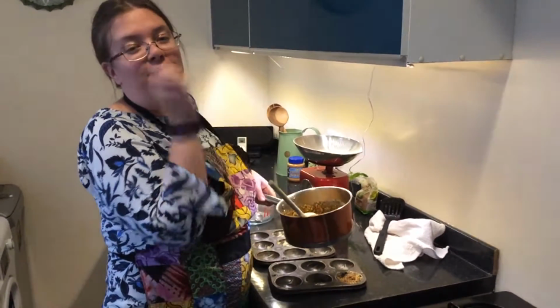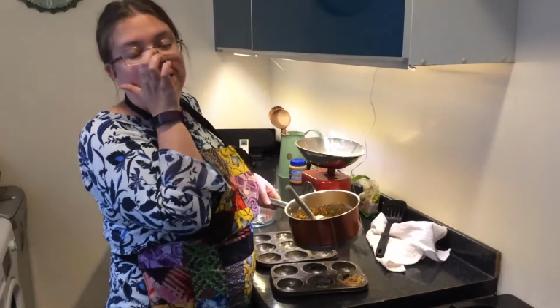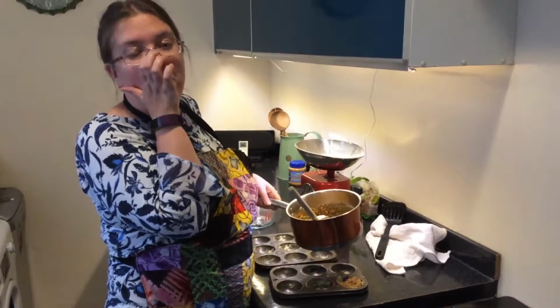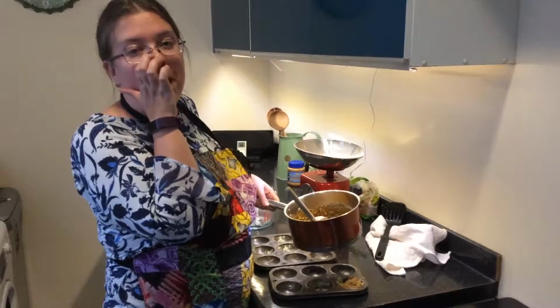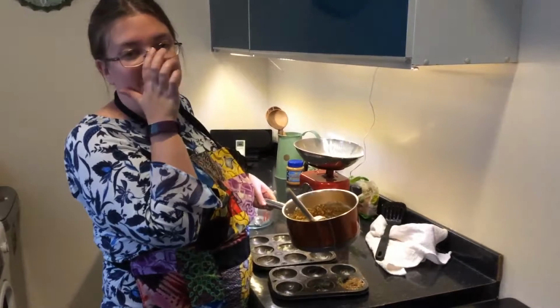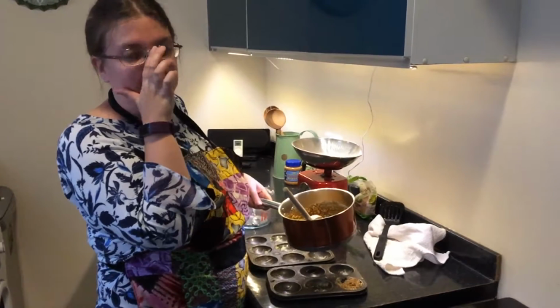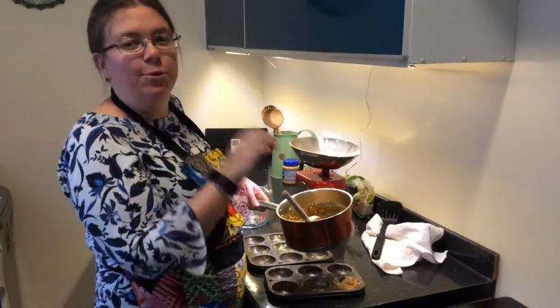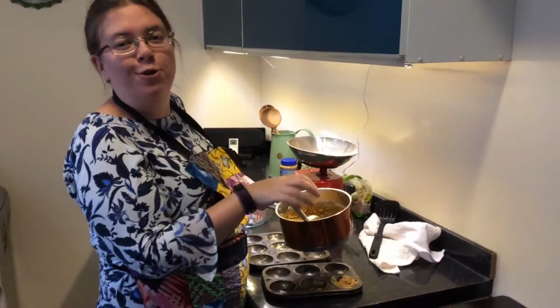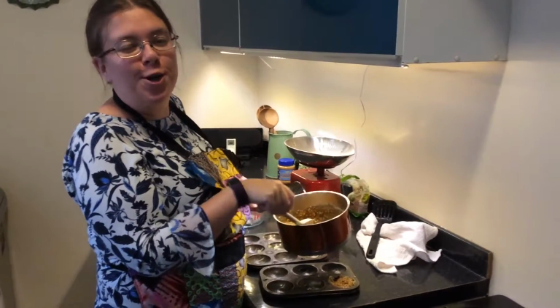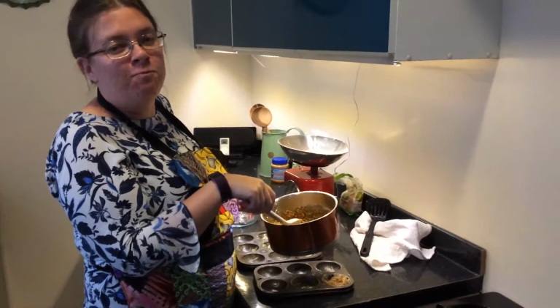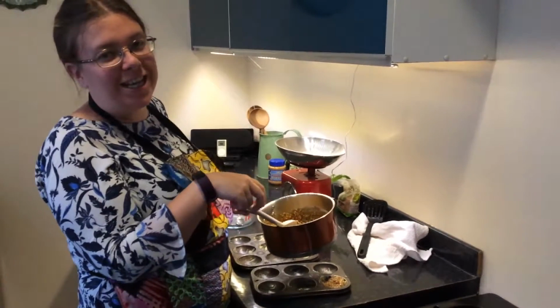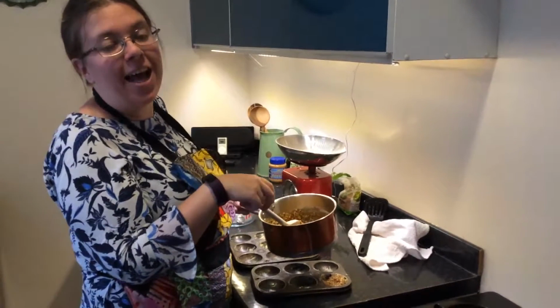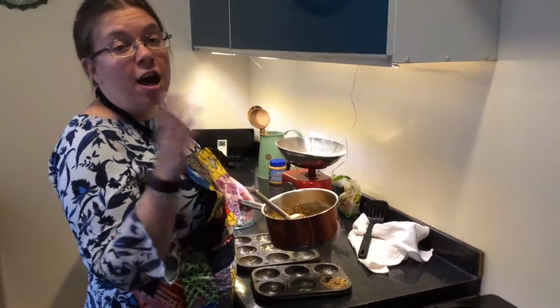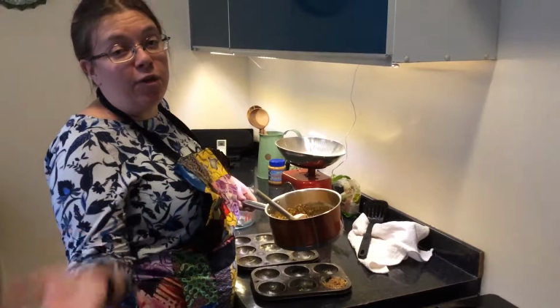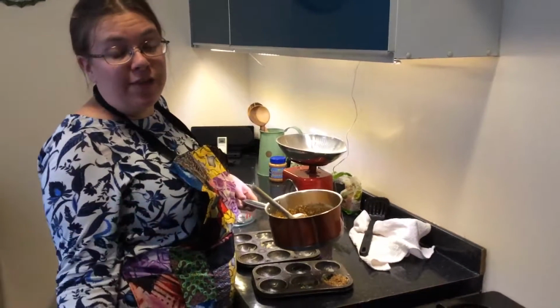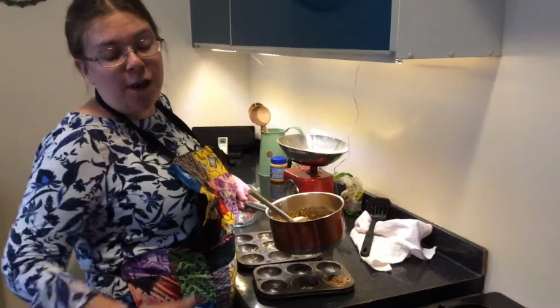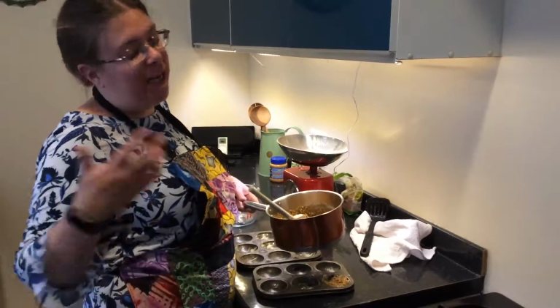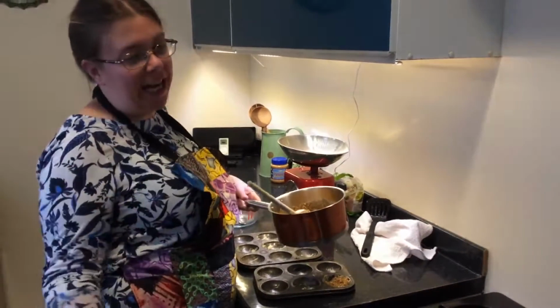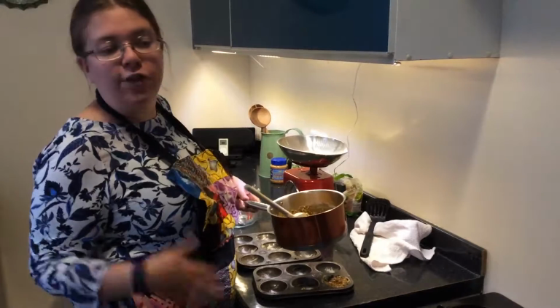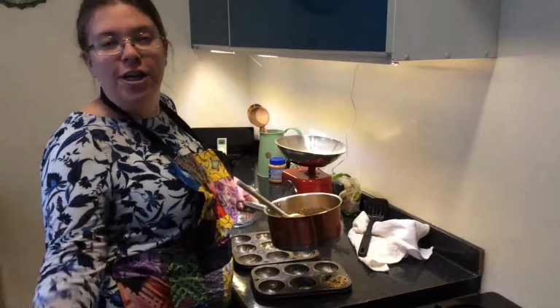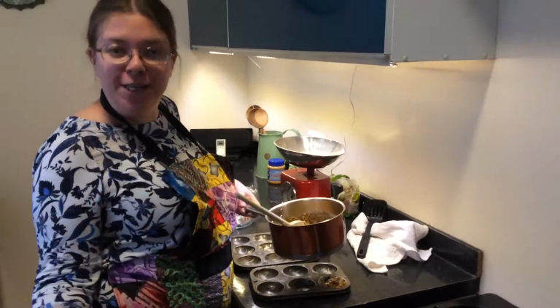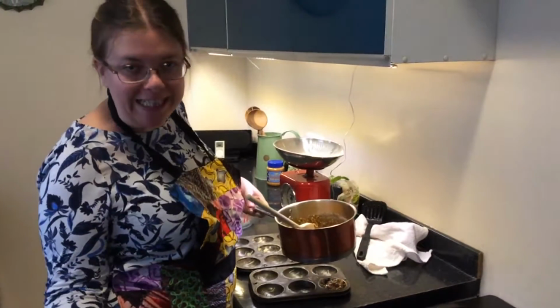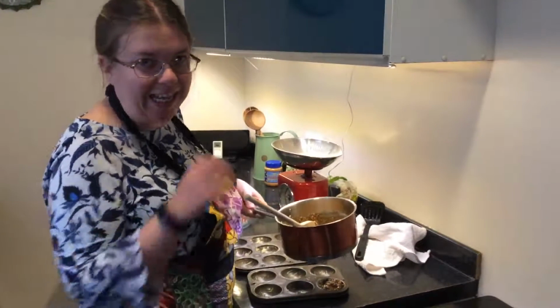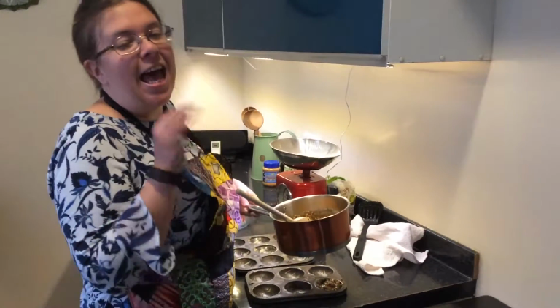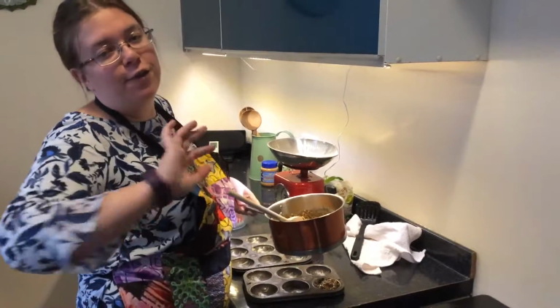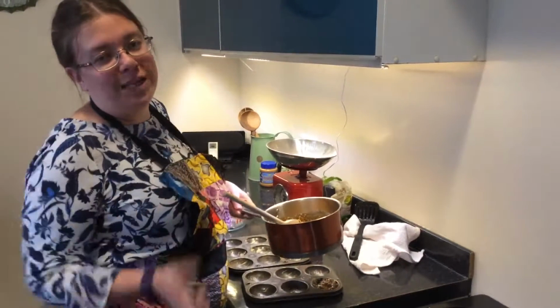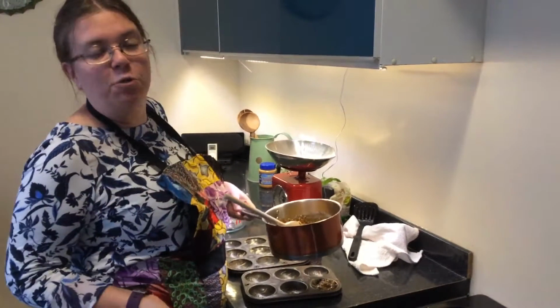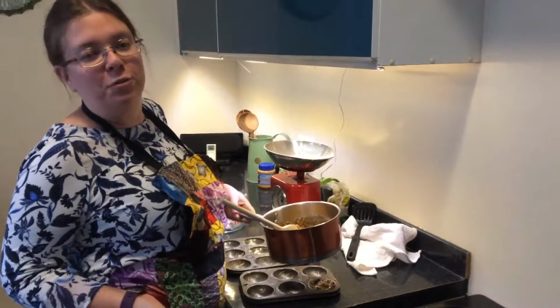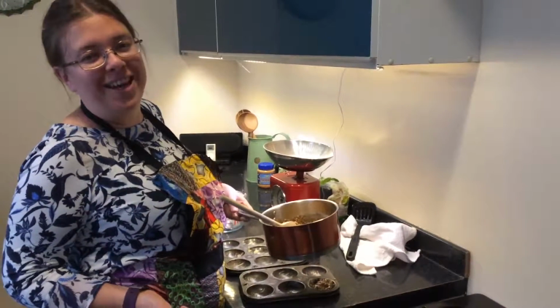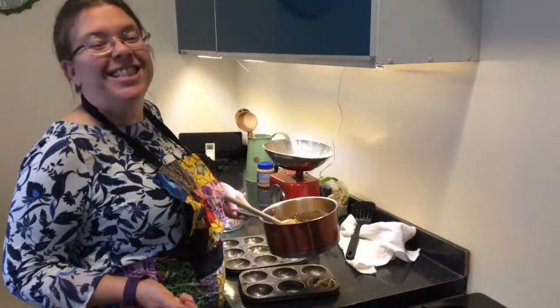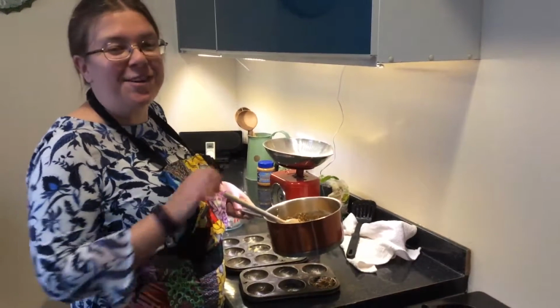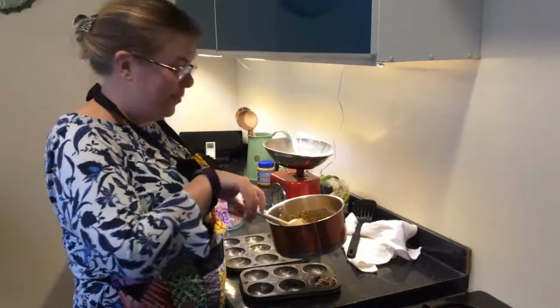If you want to know more about what we're doing, visit us at theminismalholder.com. If you like the video please tell us, if you don't like the video please tell us. And the full recipe will be on the website. Thanks very much.